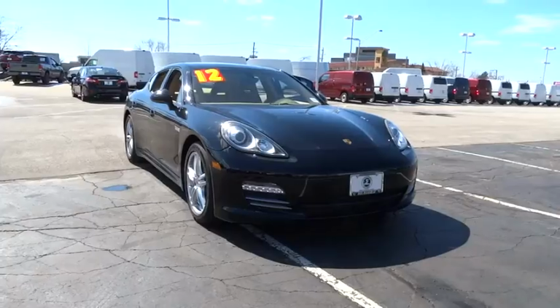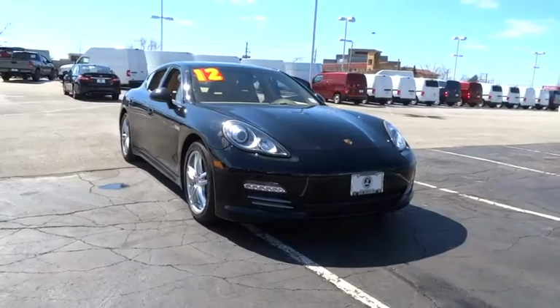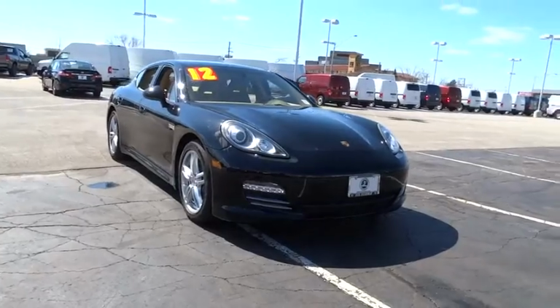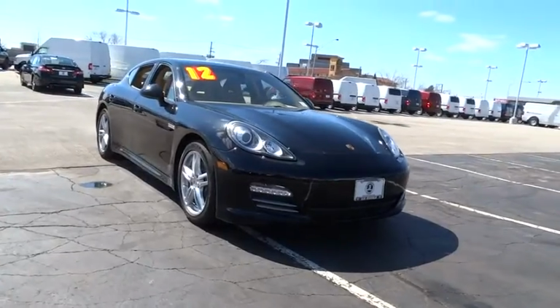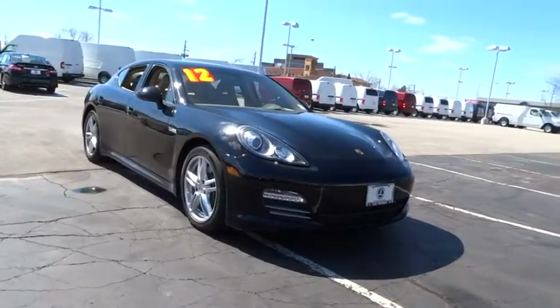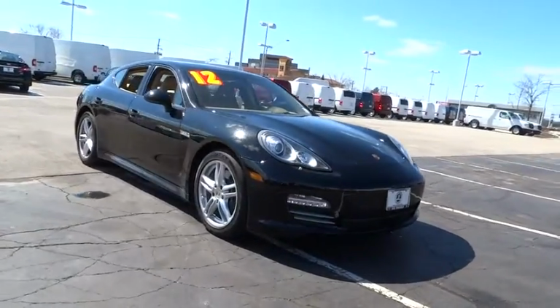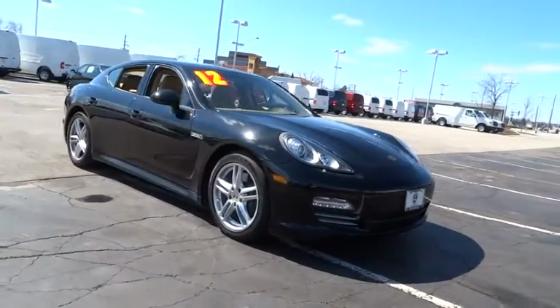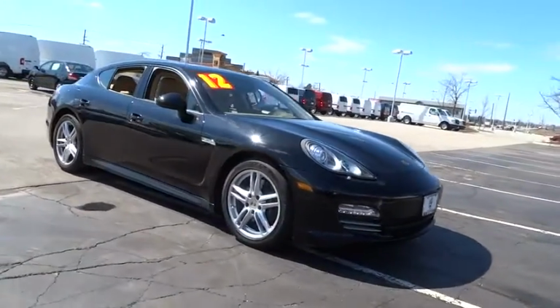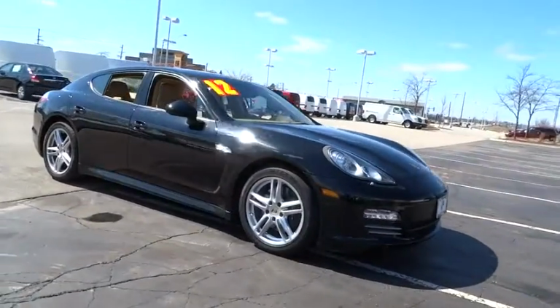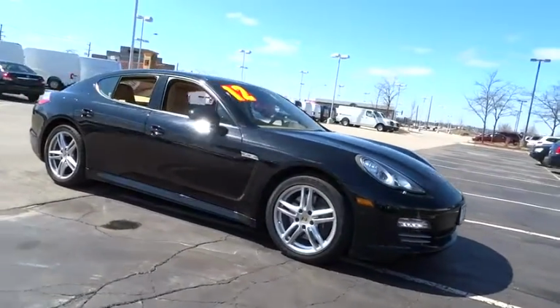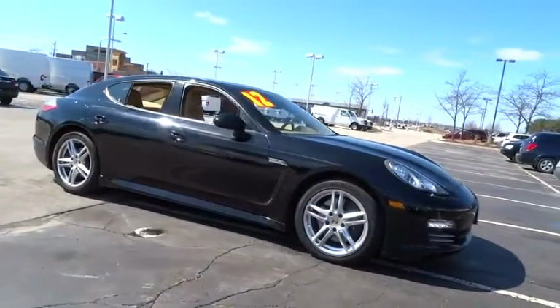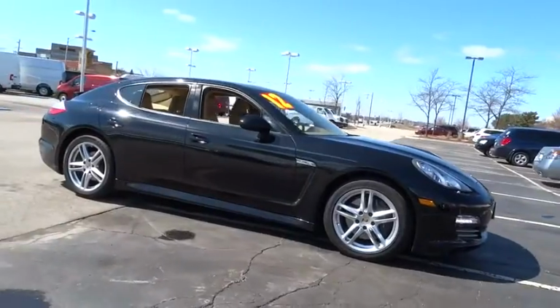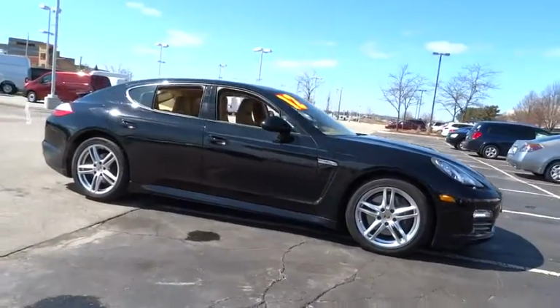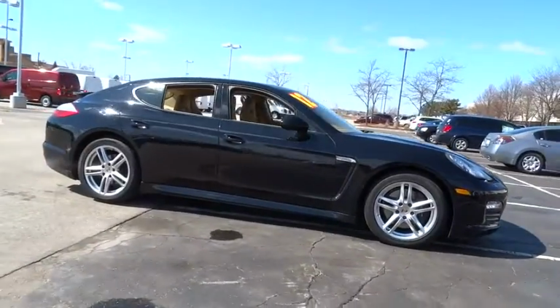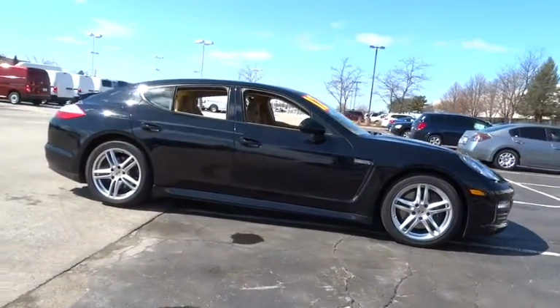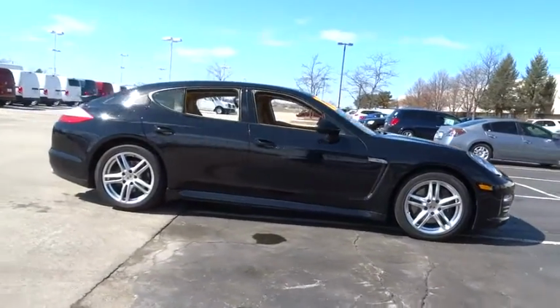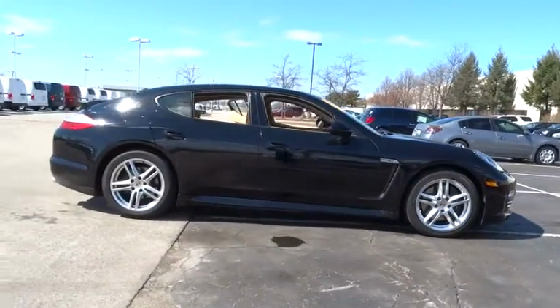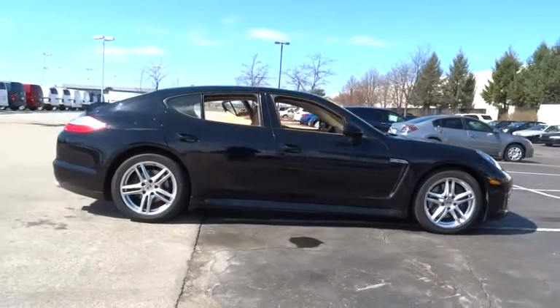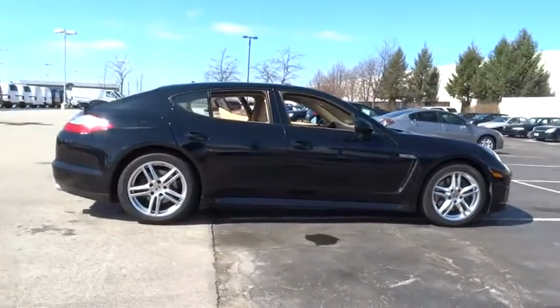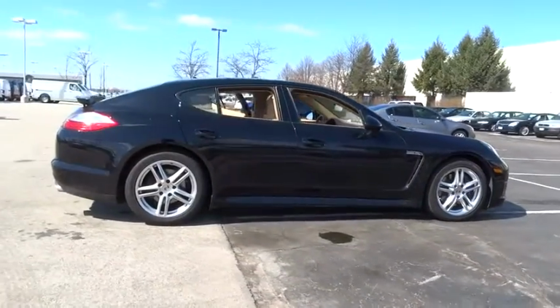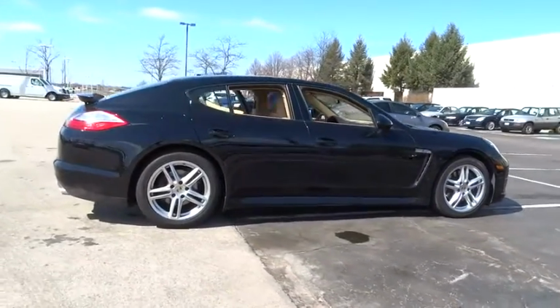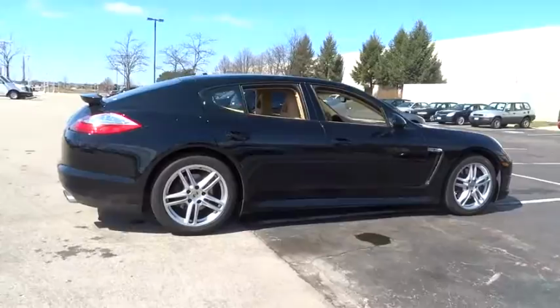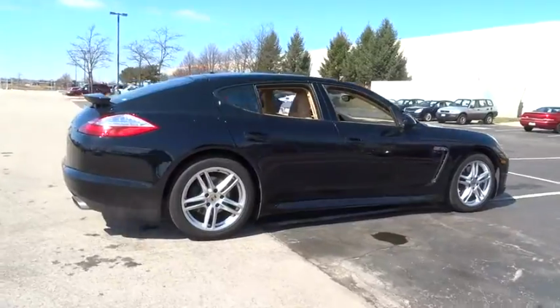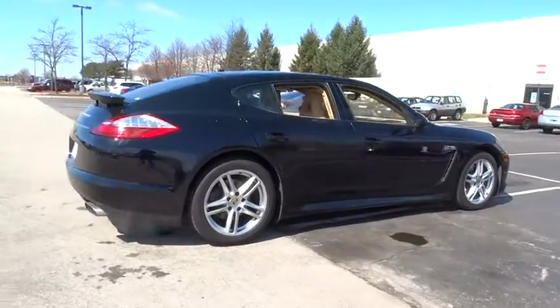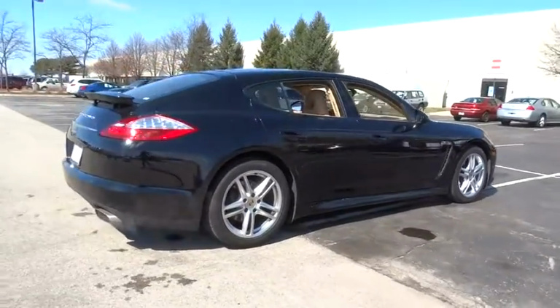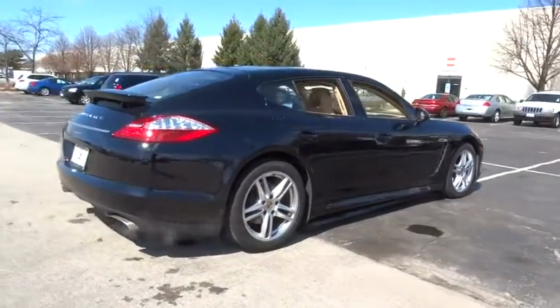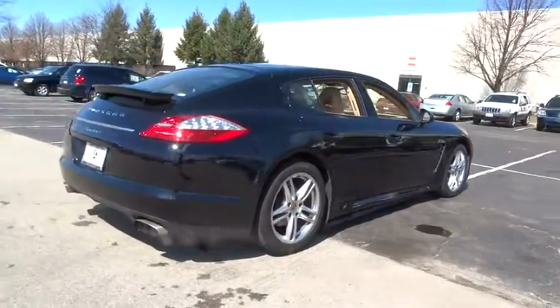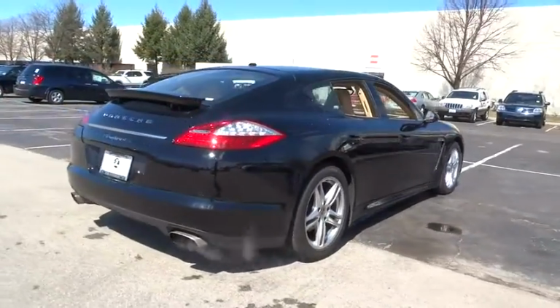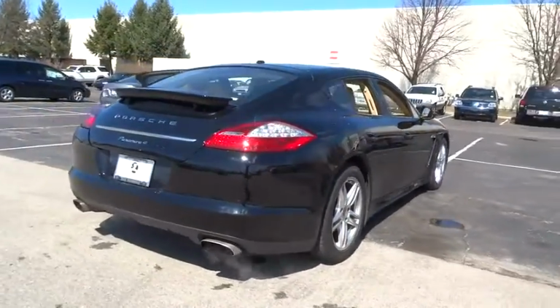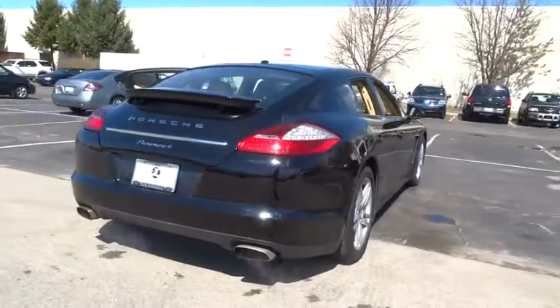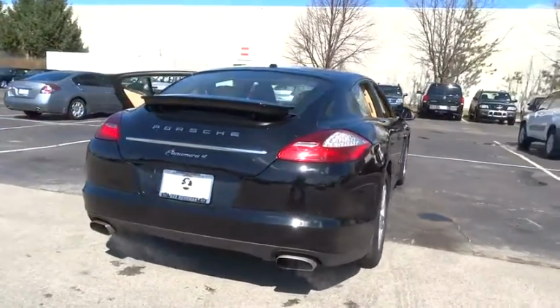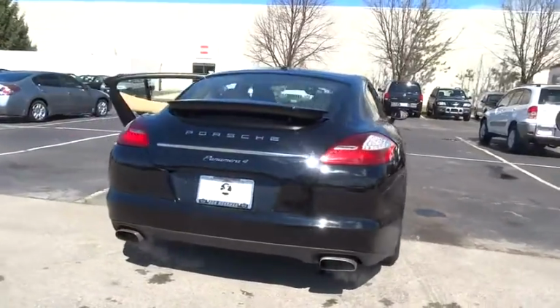2012 Panamera. As you can see, Porsche didn't experiment with the car's design. They stuck with the Porsche philosophy that form should follow function. Nothing else would have made sense. Nothing else would have produced a four-seater Porsche.